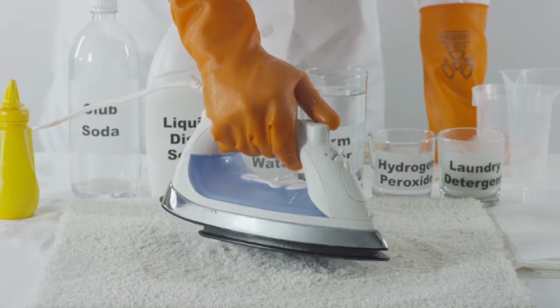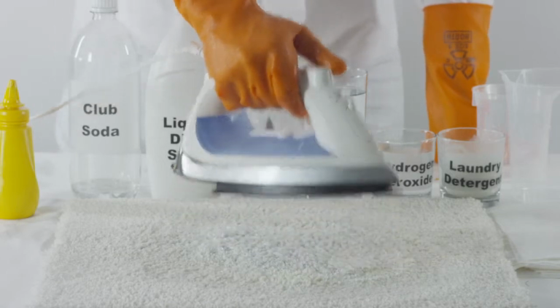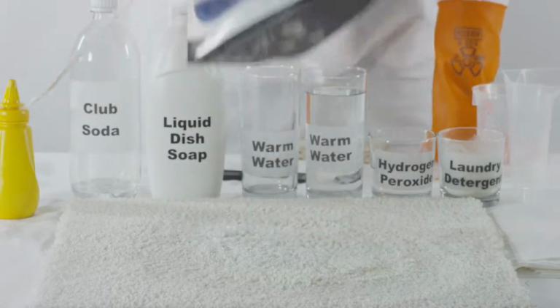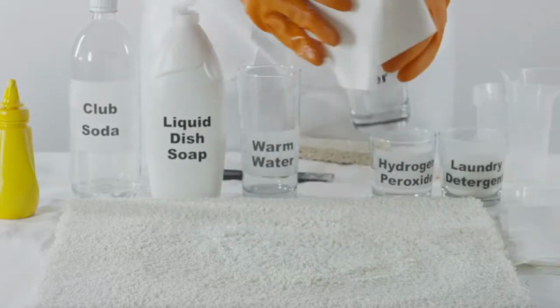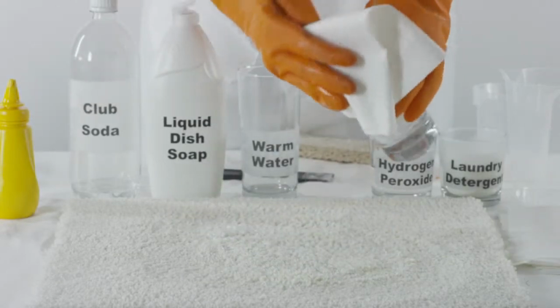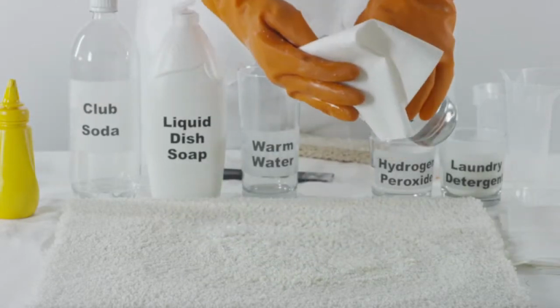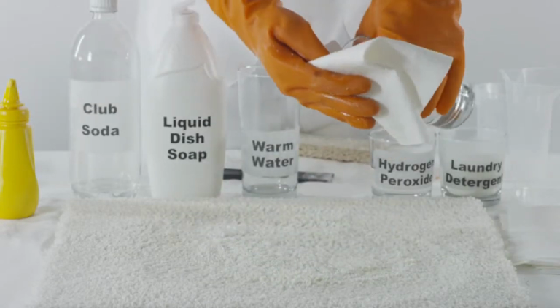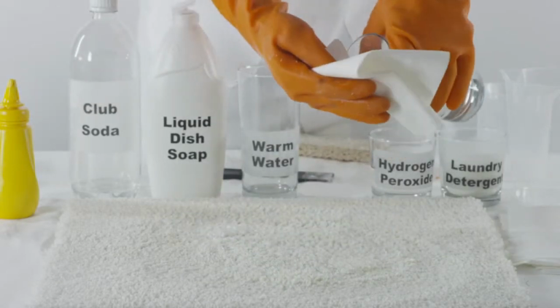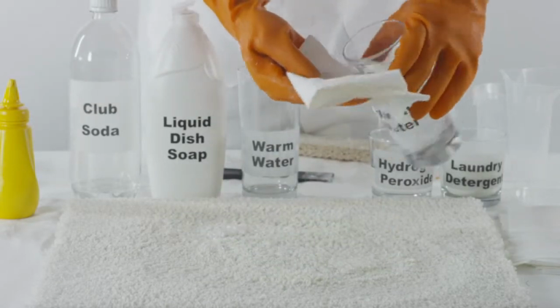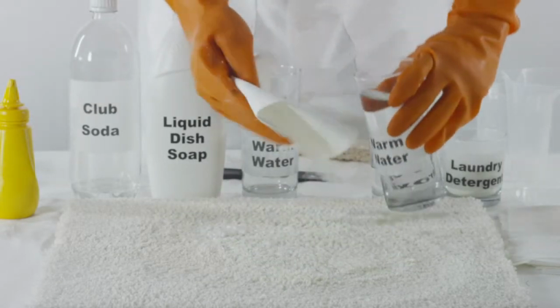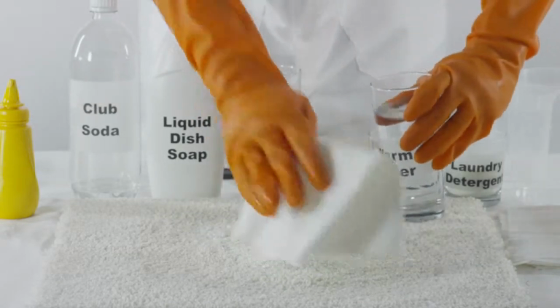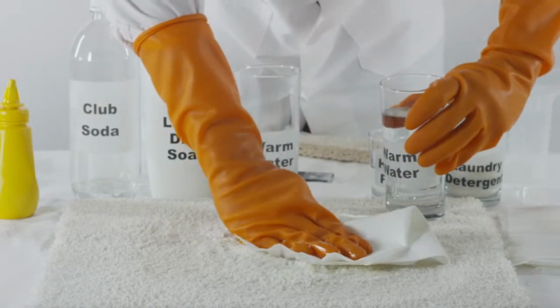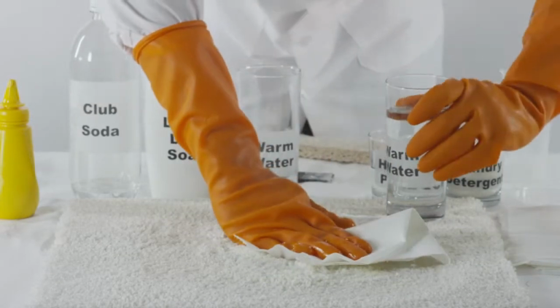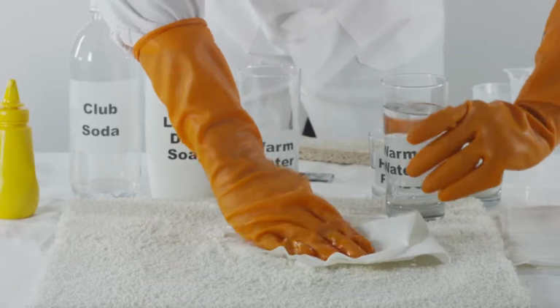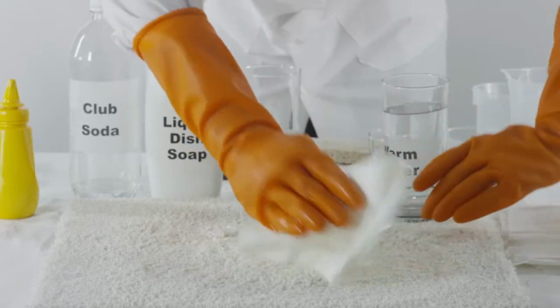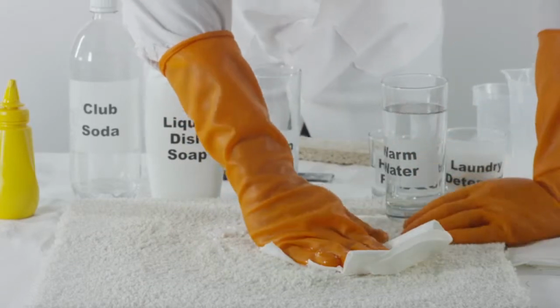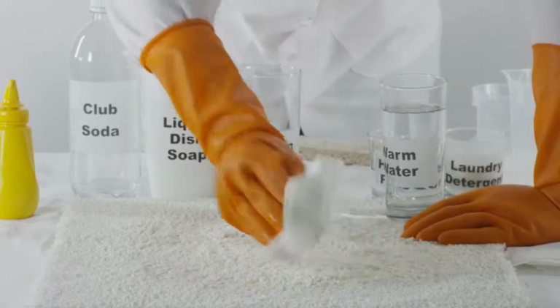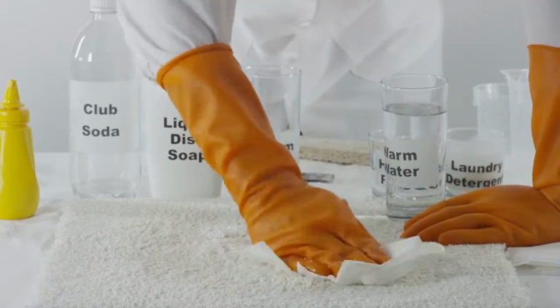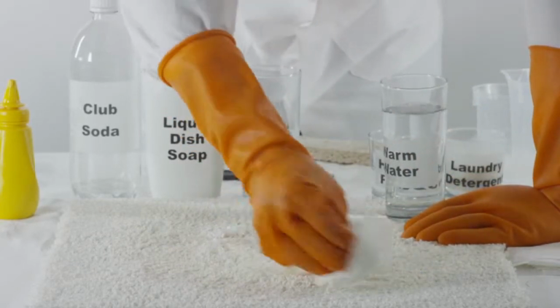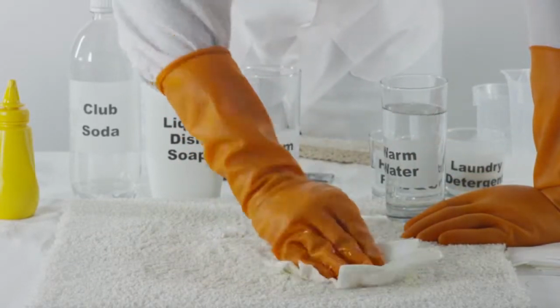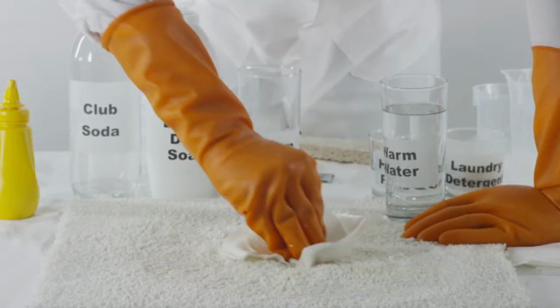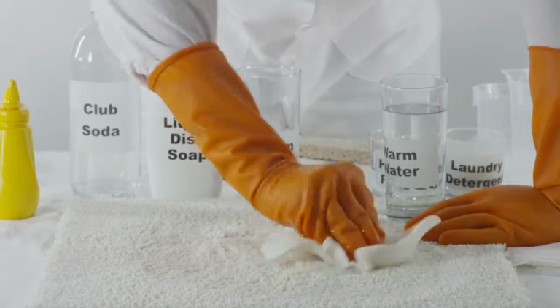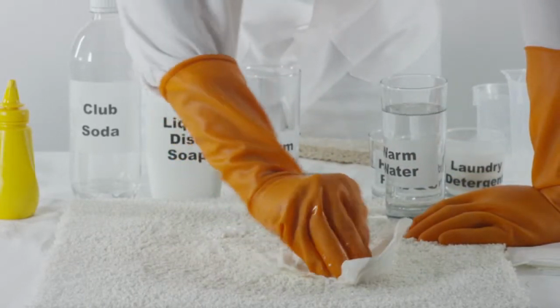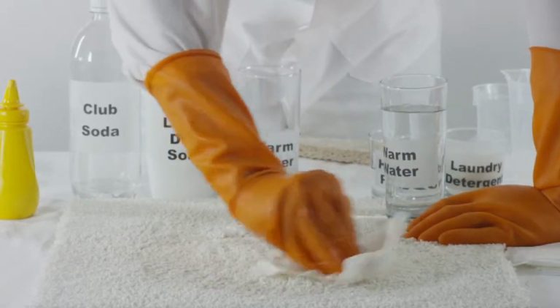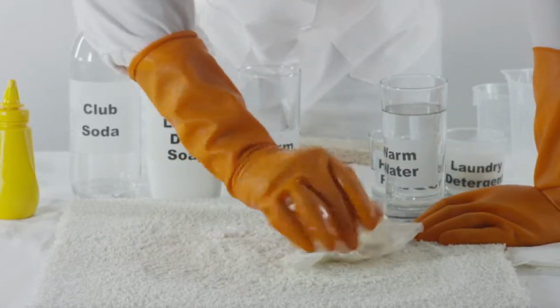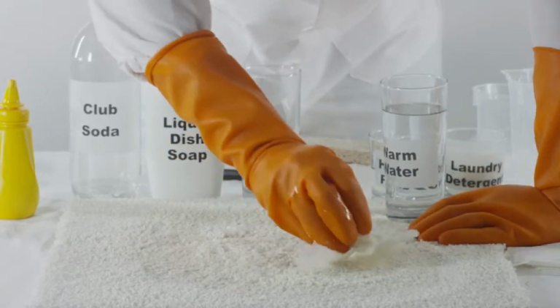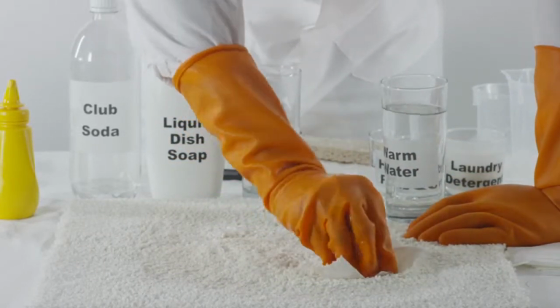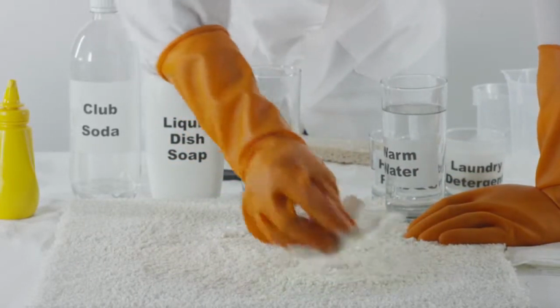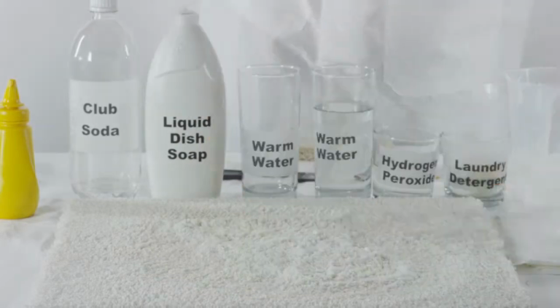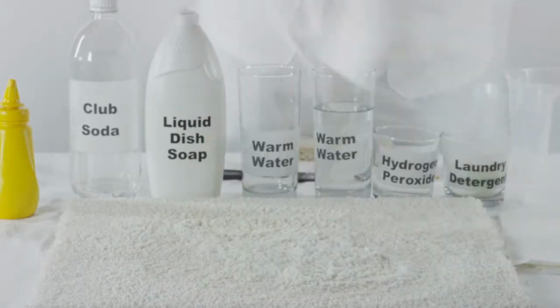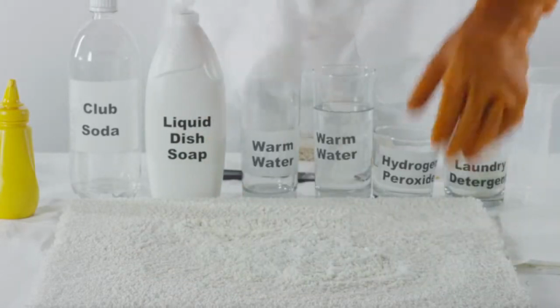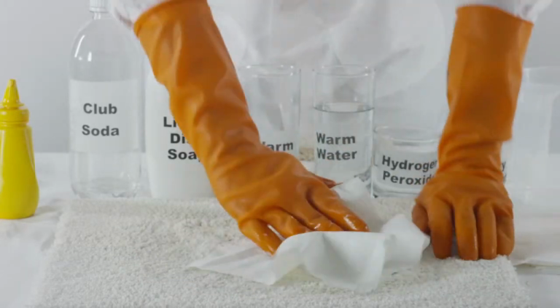Dip a clean towel into cold water and continue blotting the carpet fibers to lift off any remaining mustard residue. Pat dry the area with a dry, clean cloth.